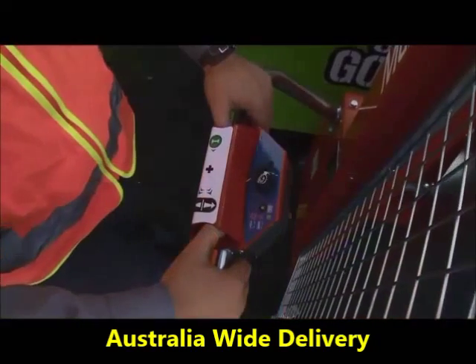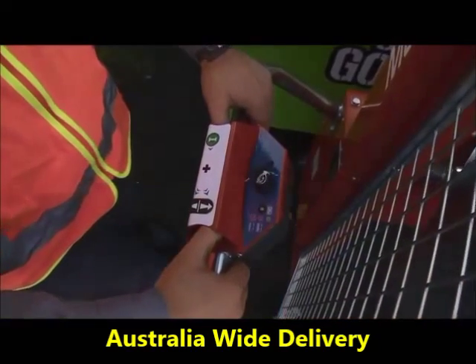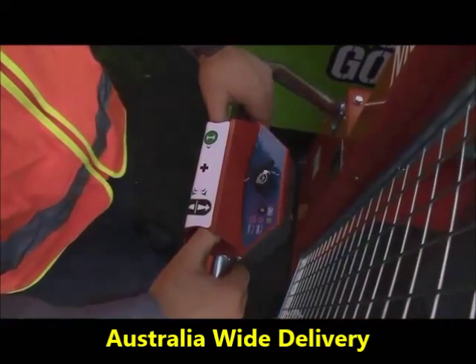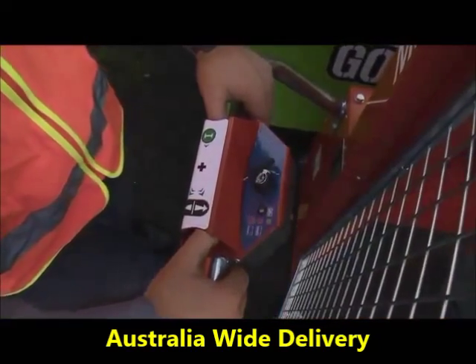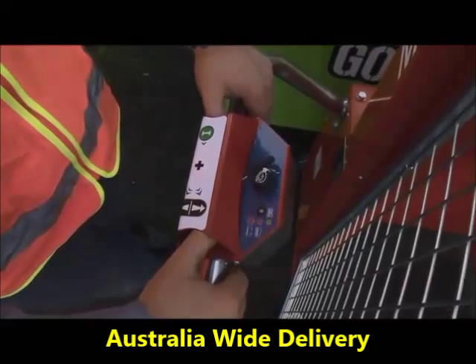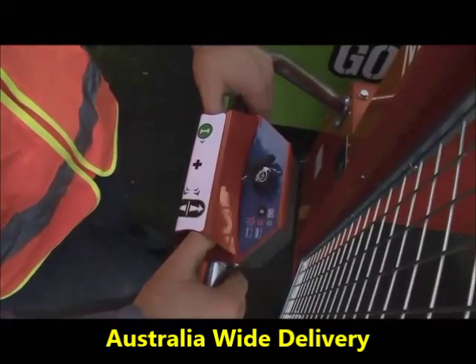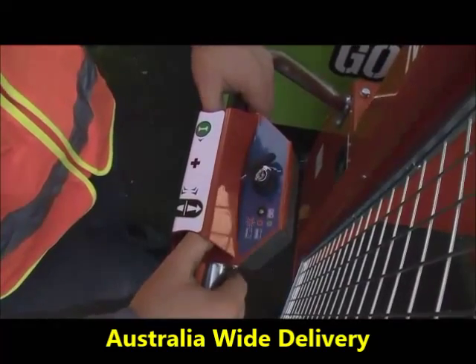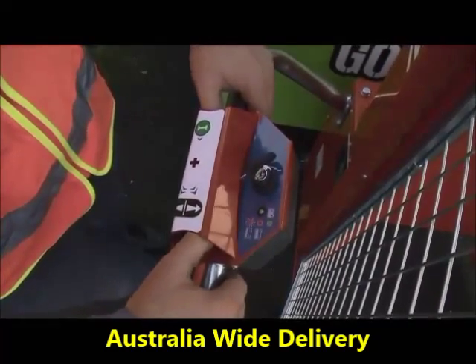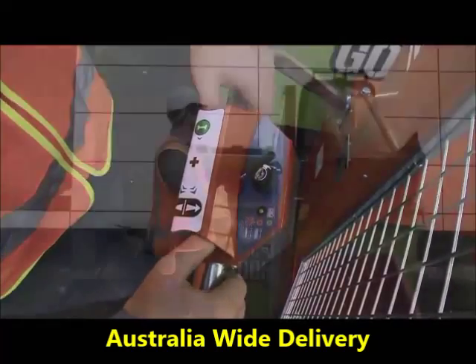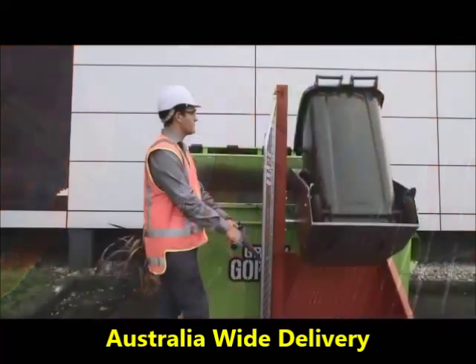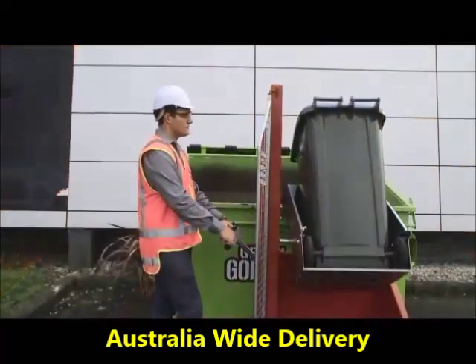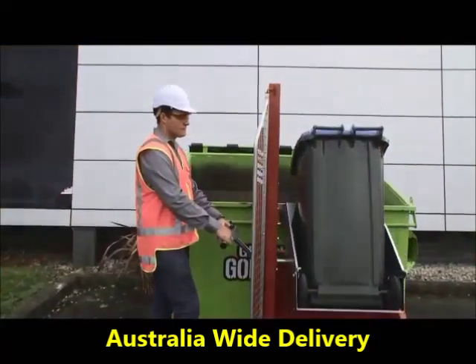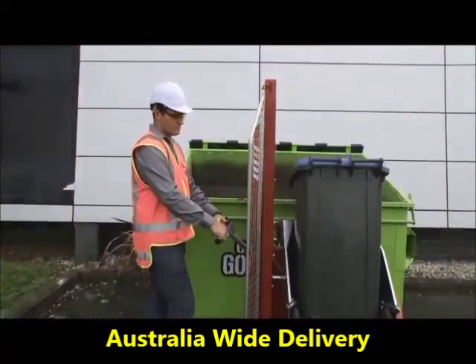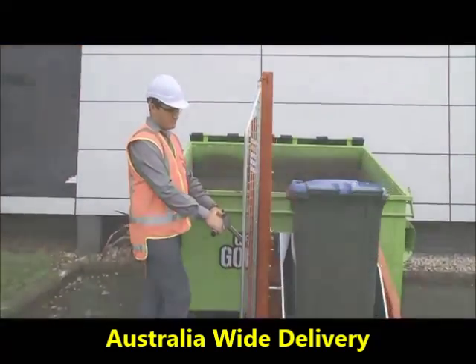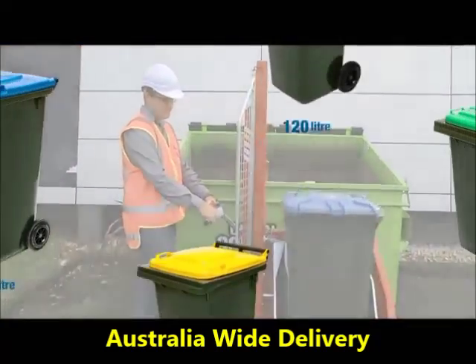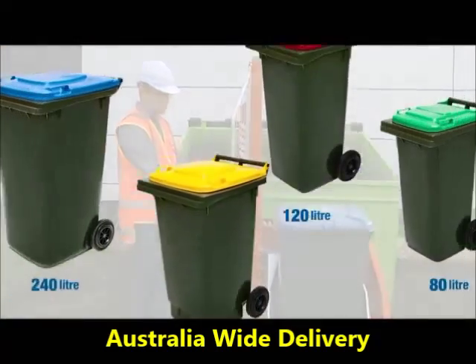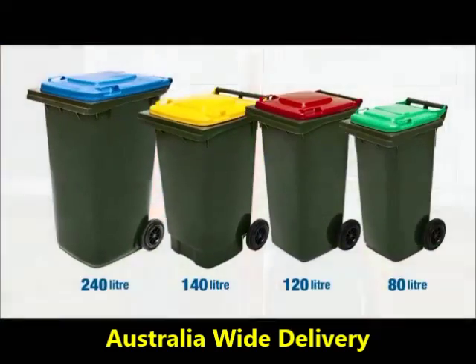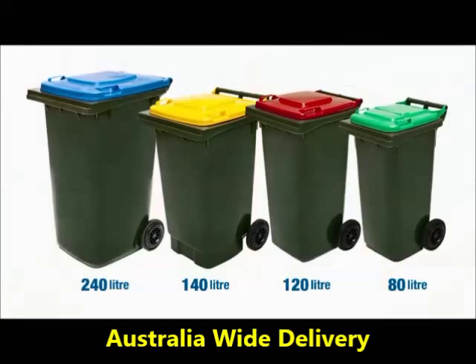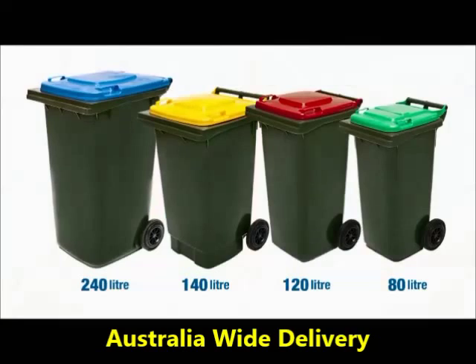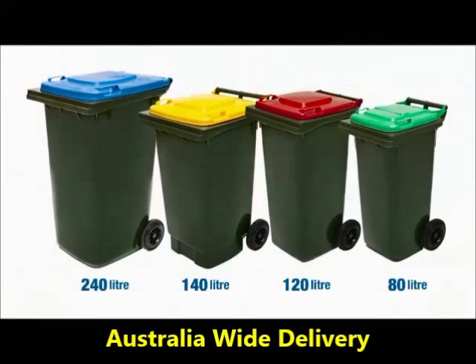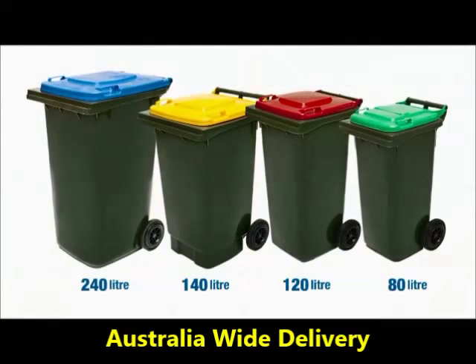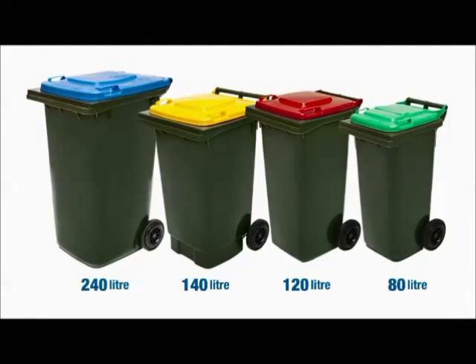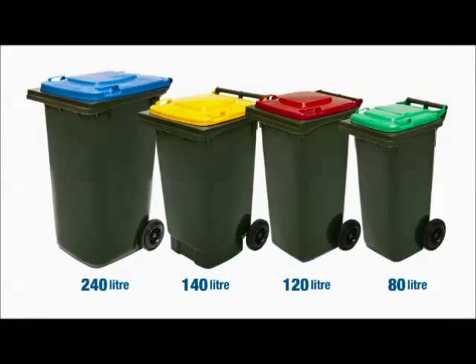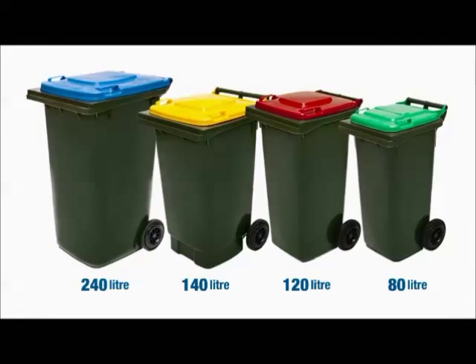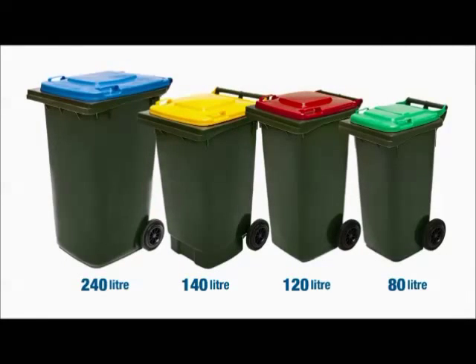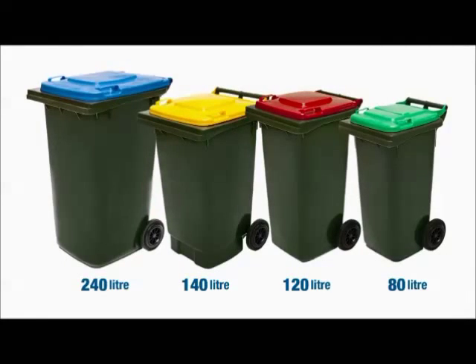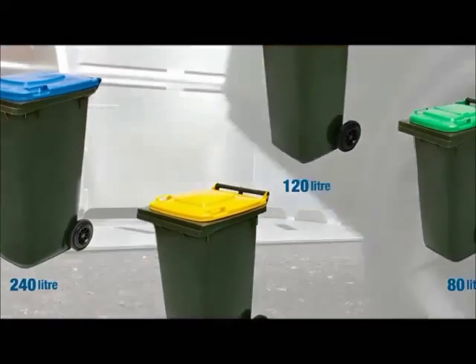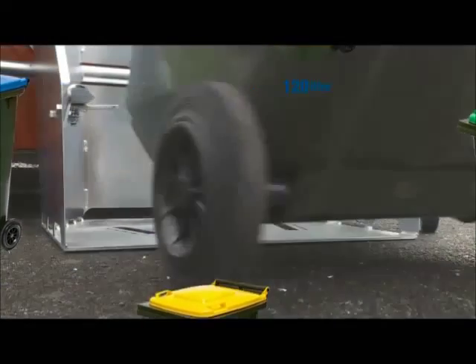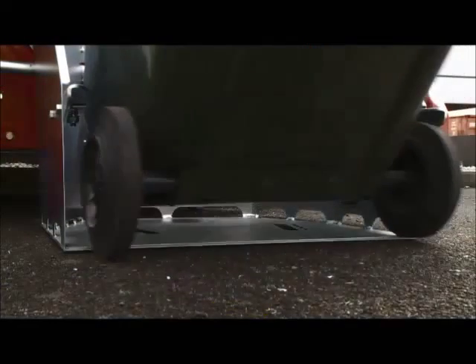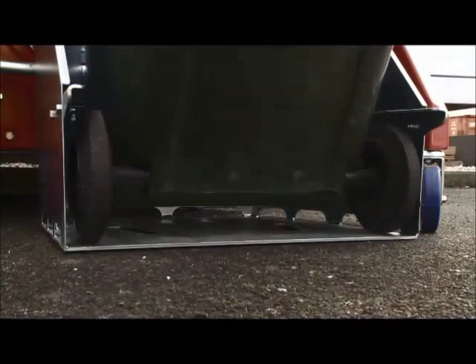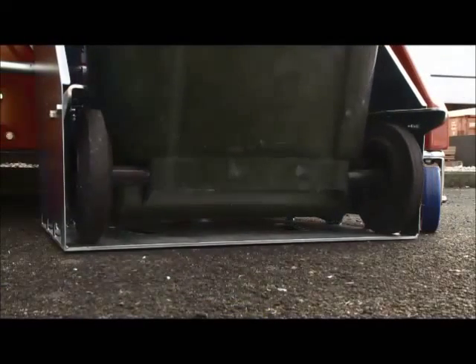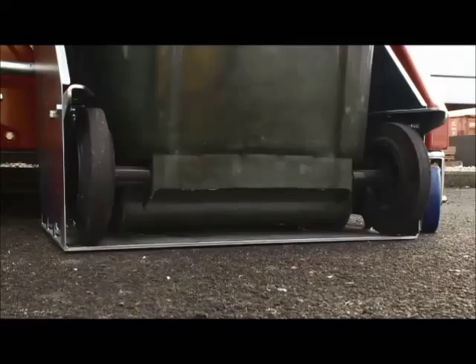You'll see here that there is also a key switch, which makes it very hard for anybody else to tamper with it. Four sizes of bin: 240, 140, 120 and 80 litre bins.